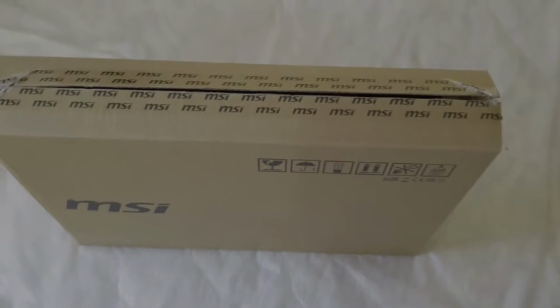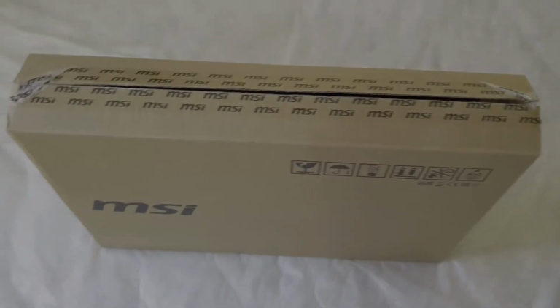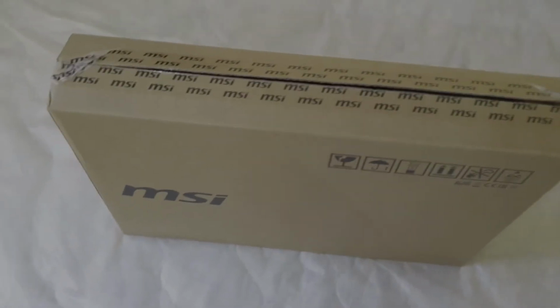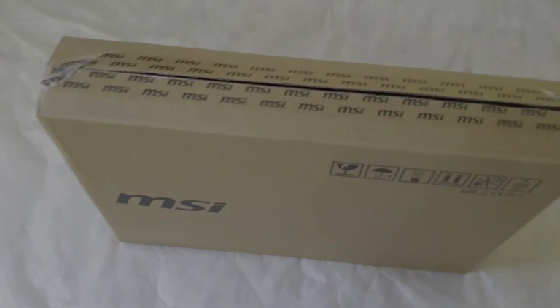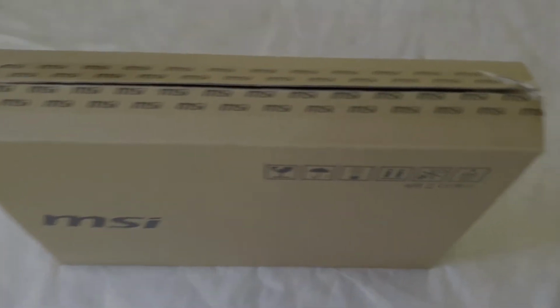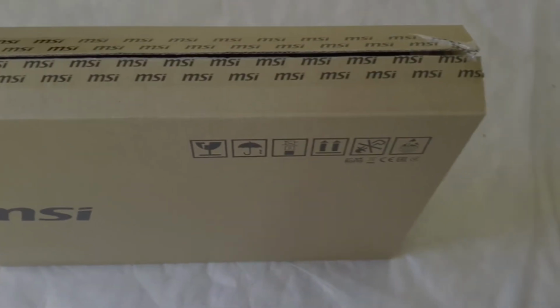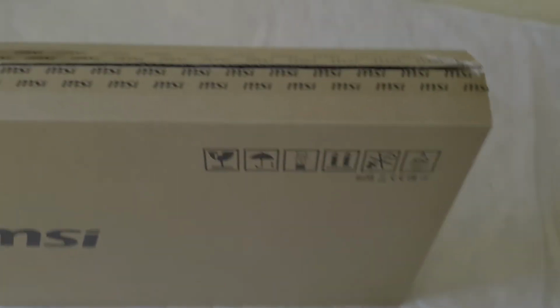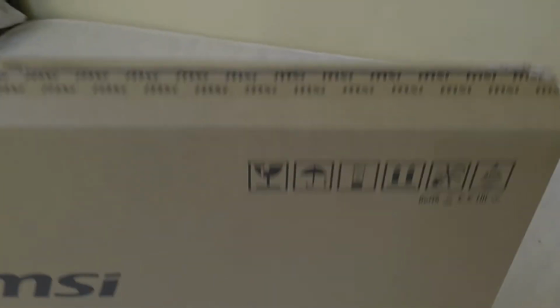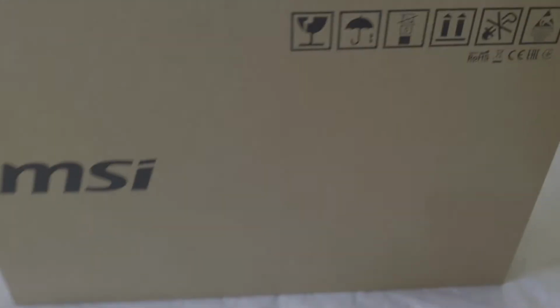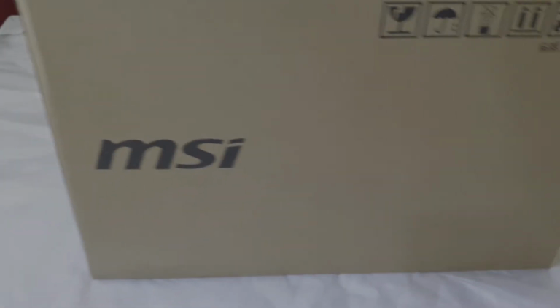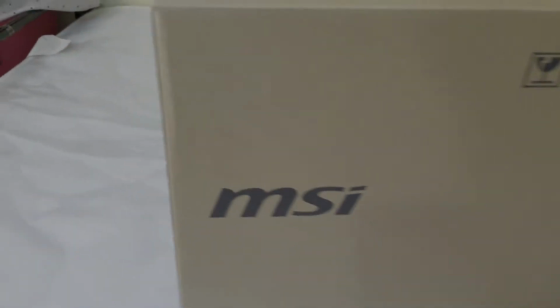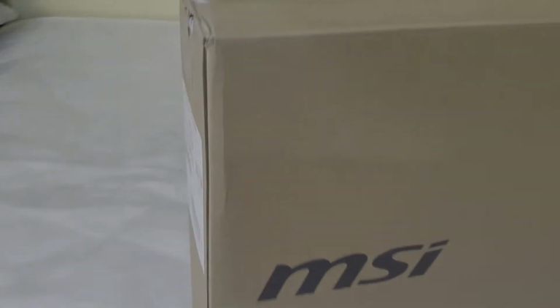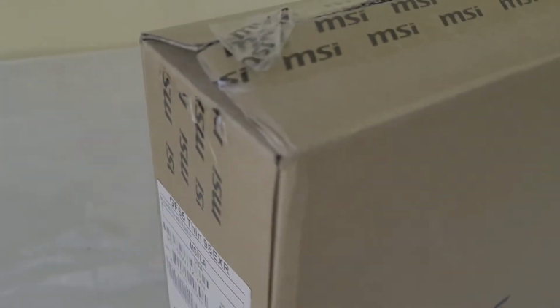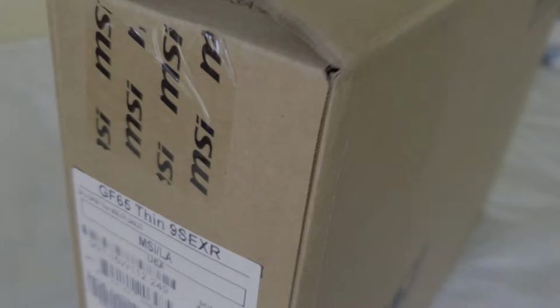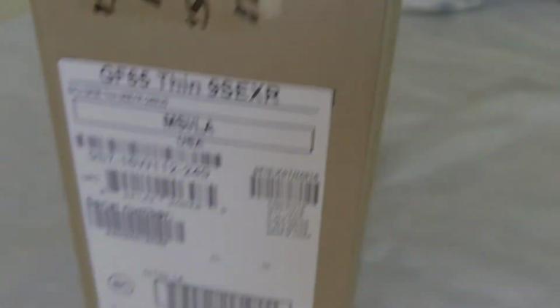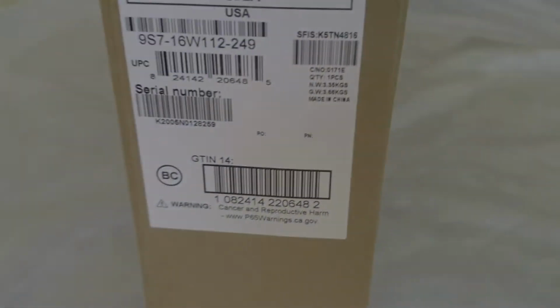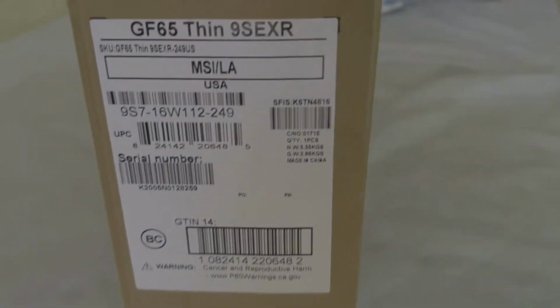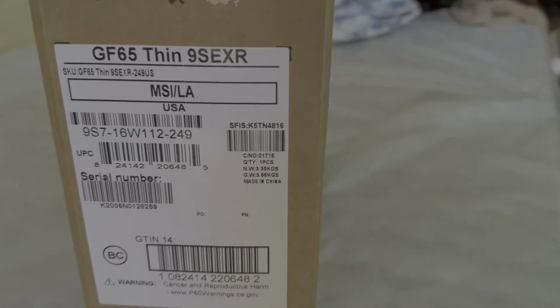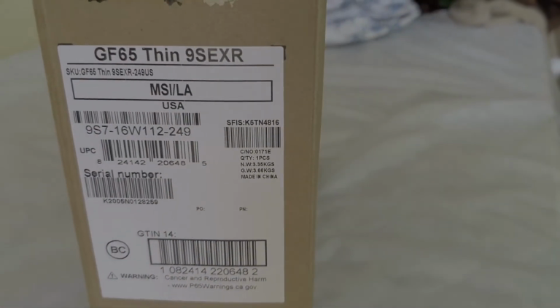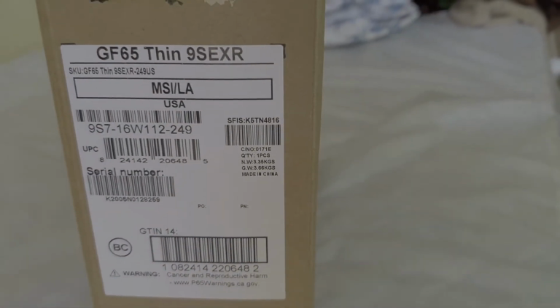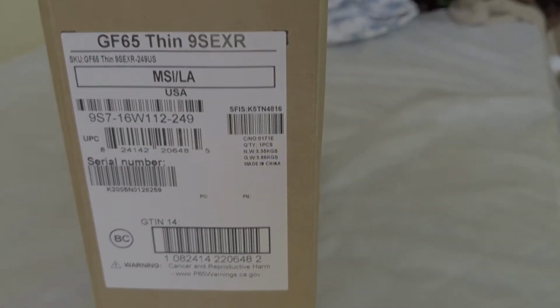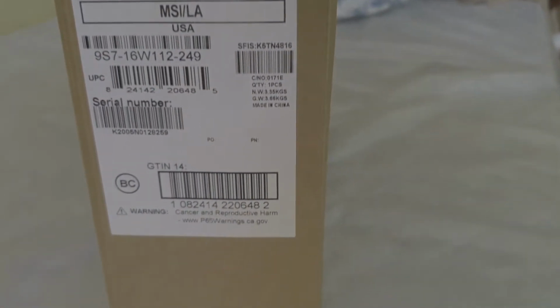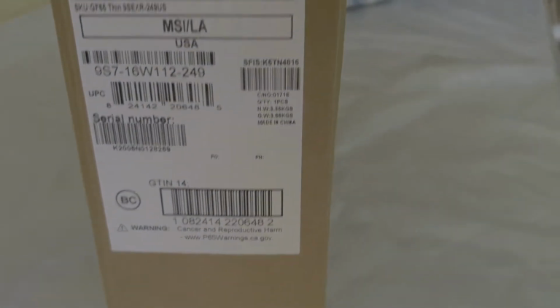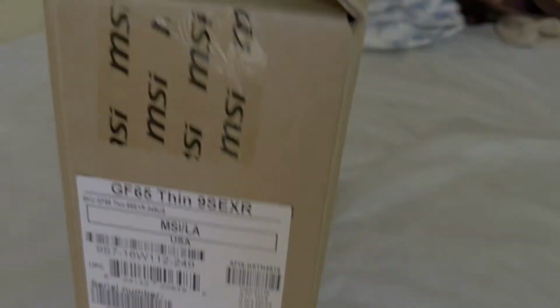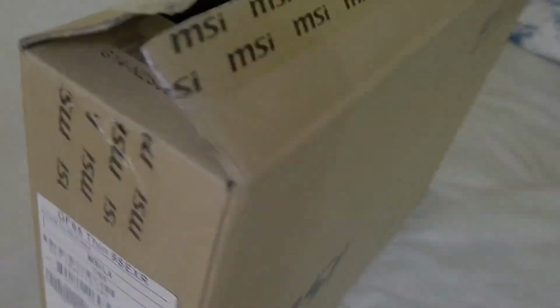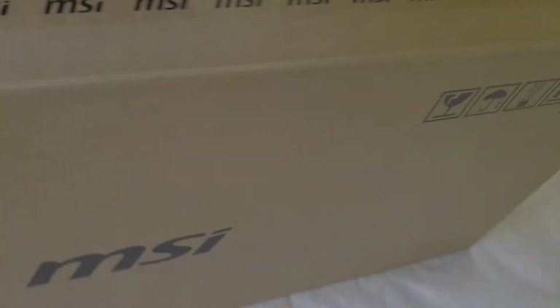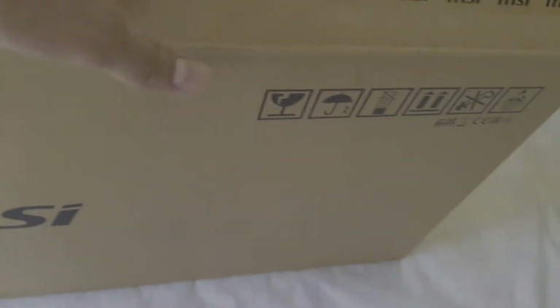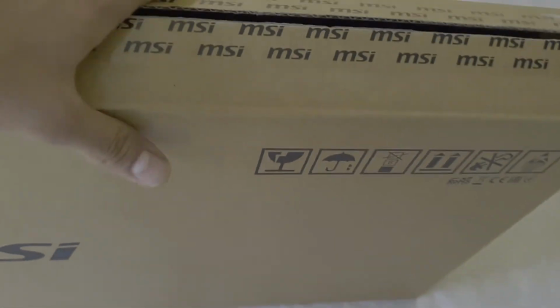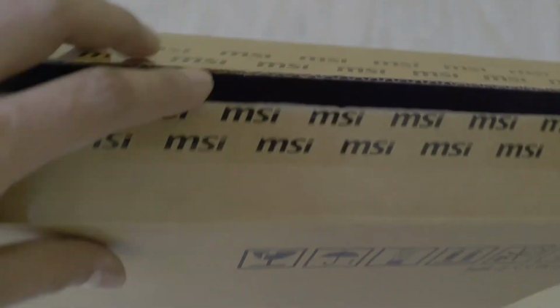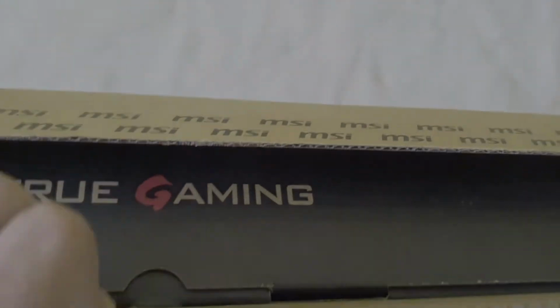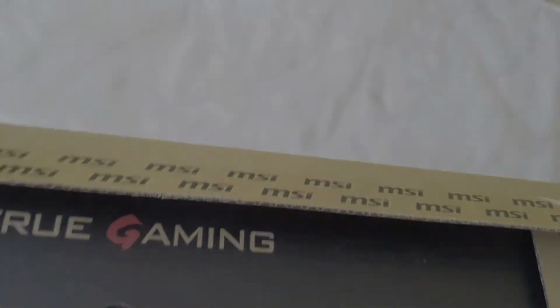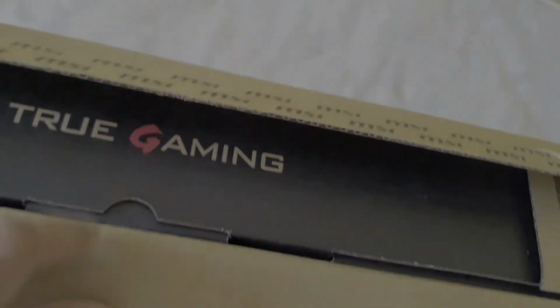Hello friends, finally I got the brand new MSI GF65 Thin gaming laptop. This is one of the best cheapest RTX series gaming laptops, so let's start unboxing.